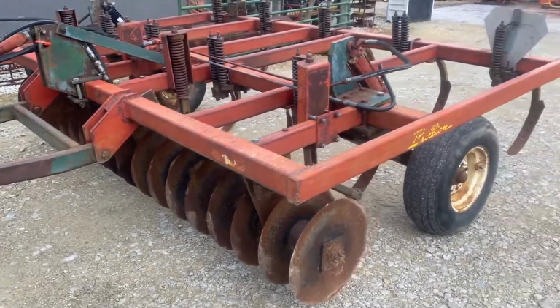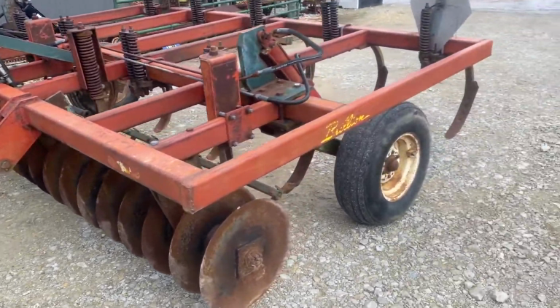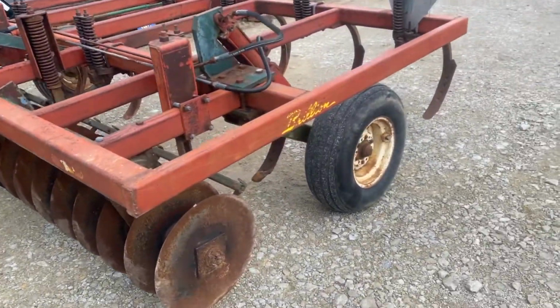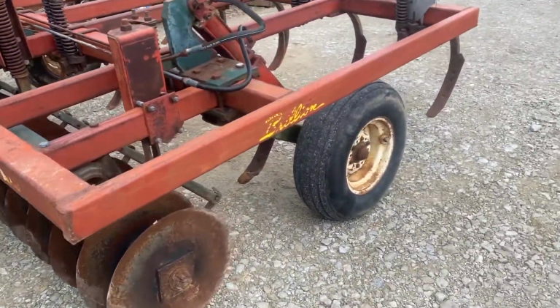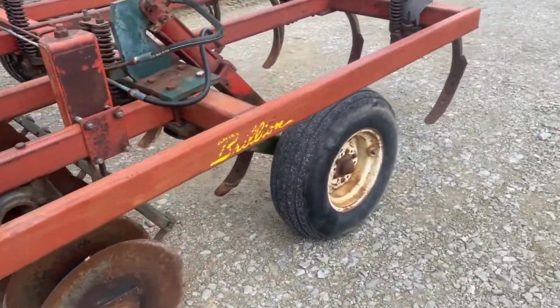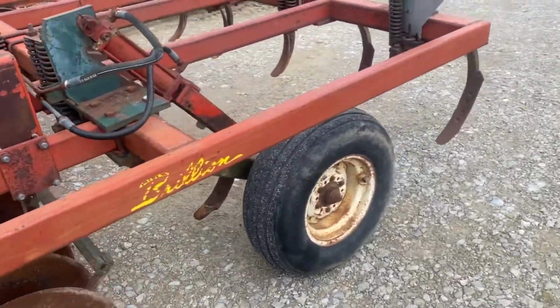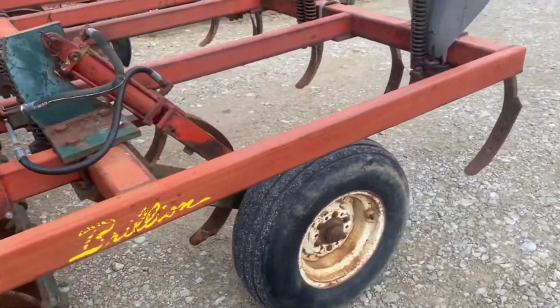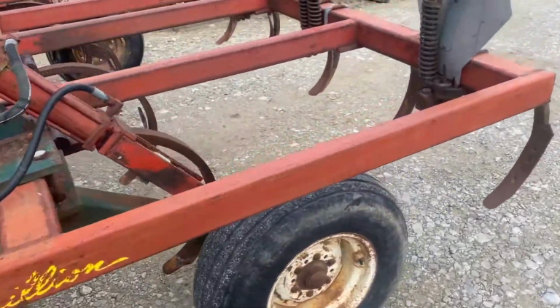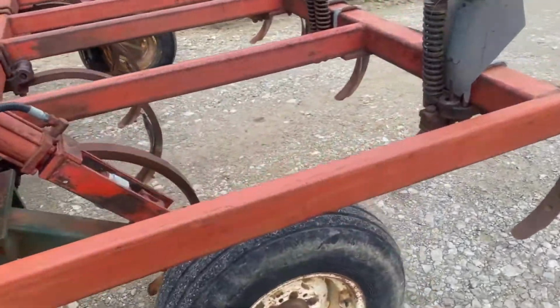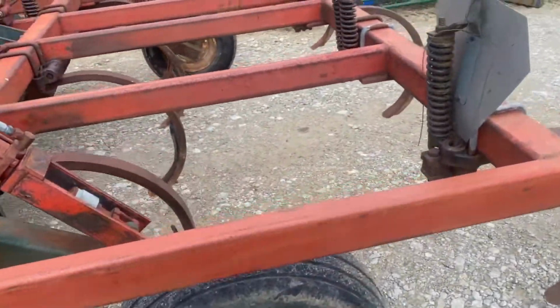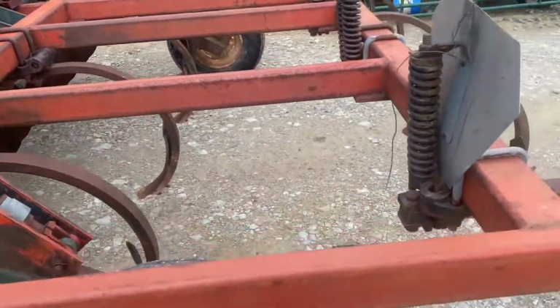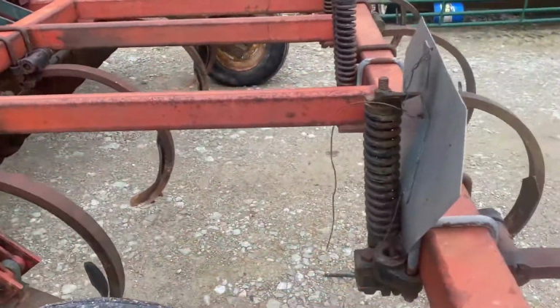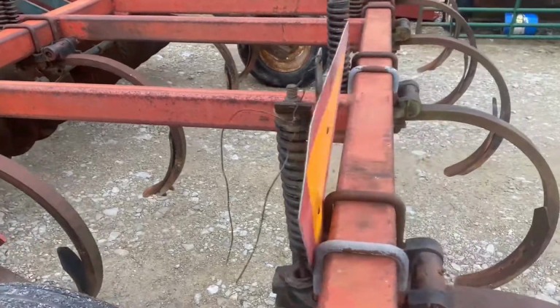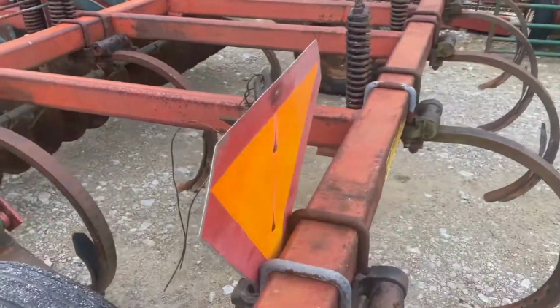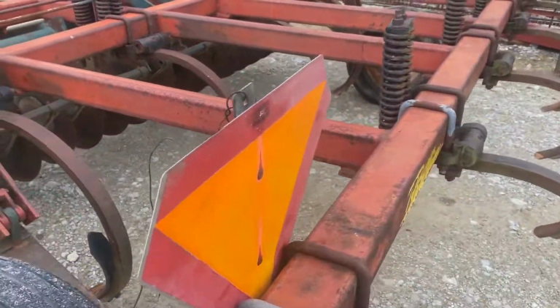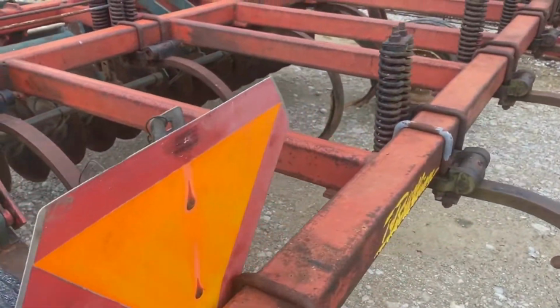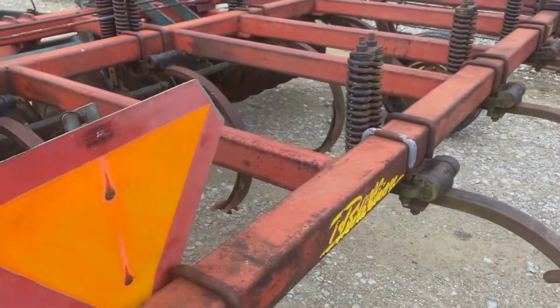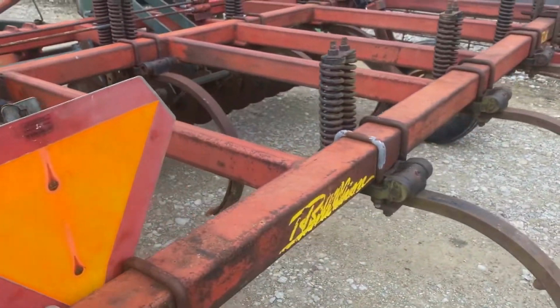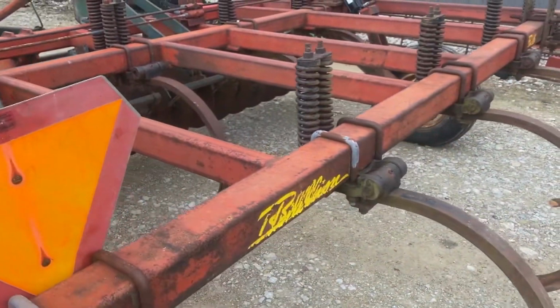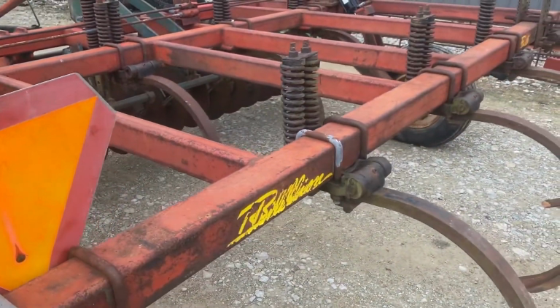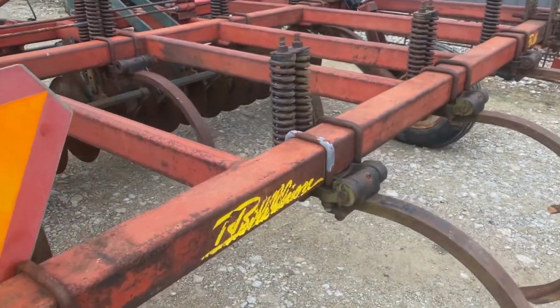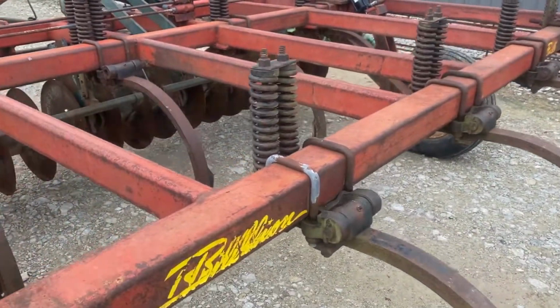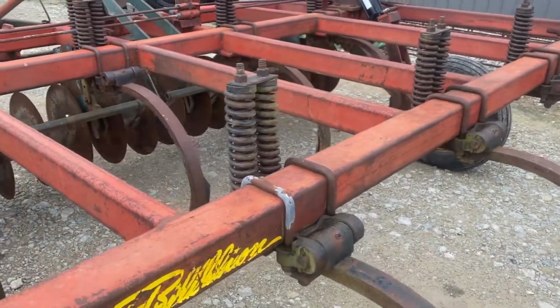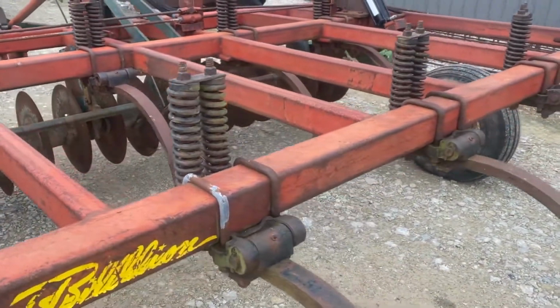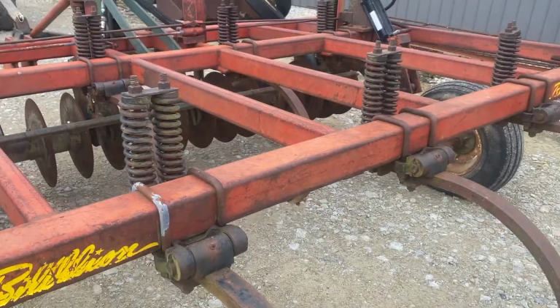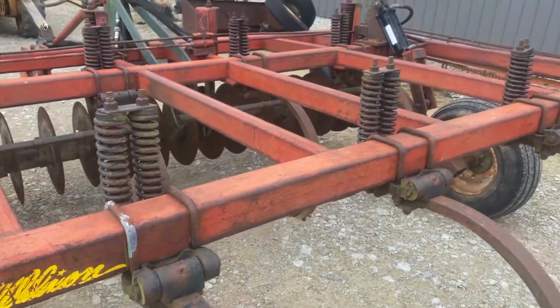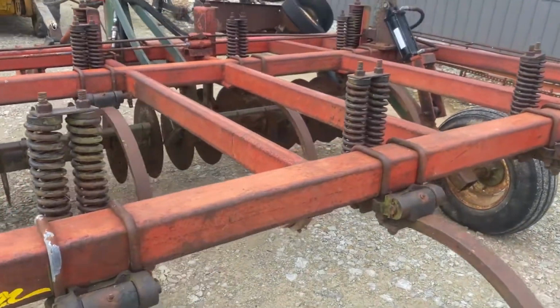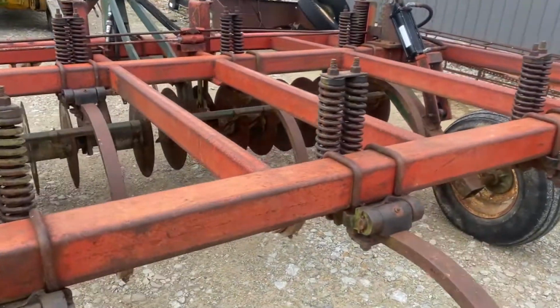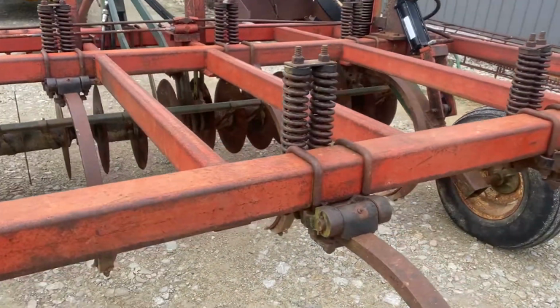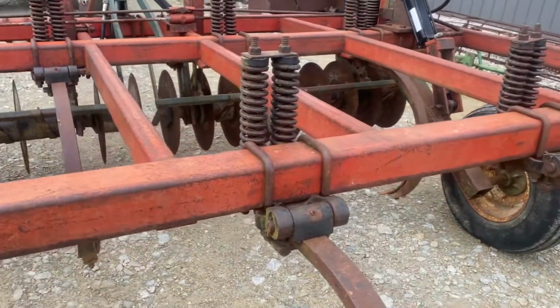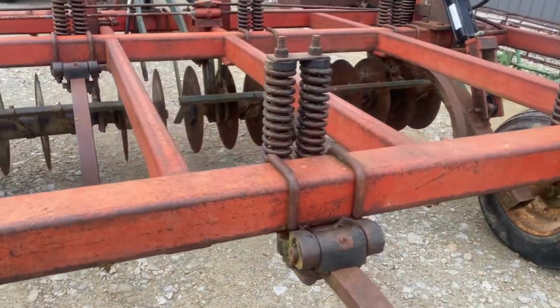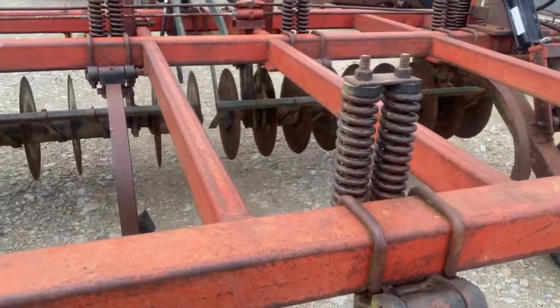Really in good shape, decent tires — they're holding well. The biggest thing I would pick on is it looks like a couple of the hydraulic hoses are starting to look a little rough. I don't see any welds or cracks.